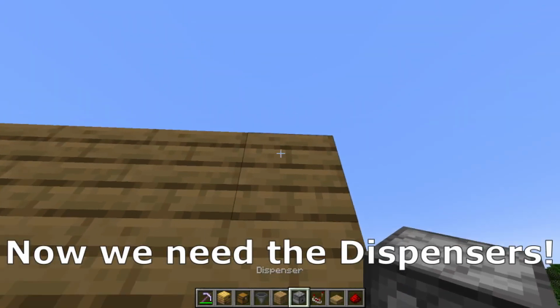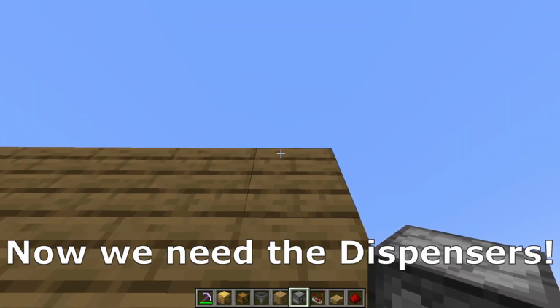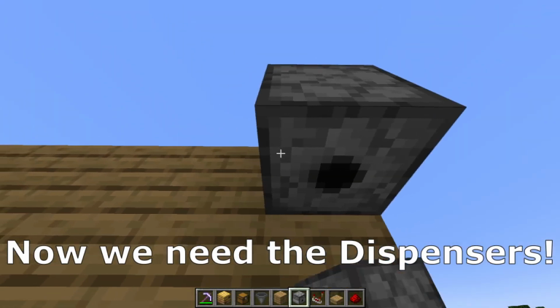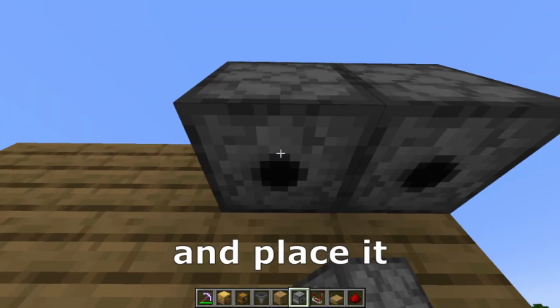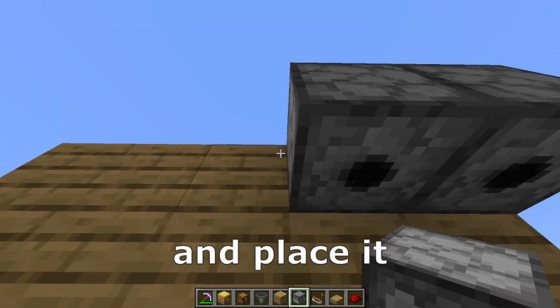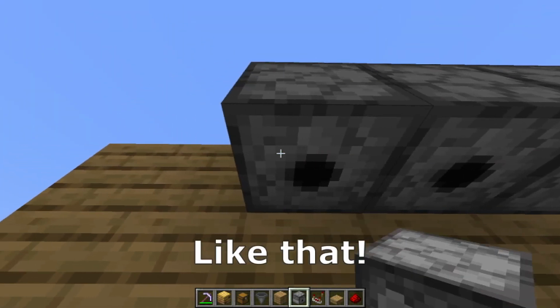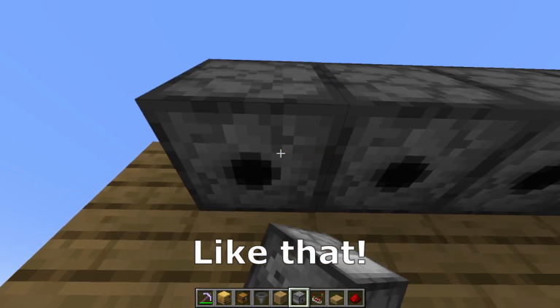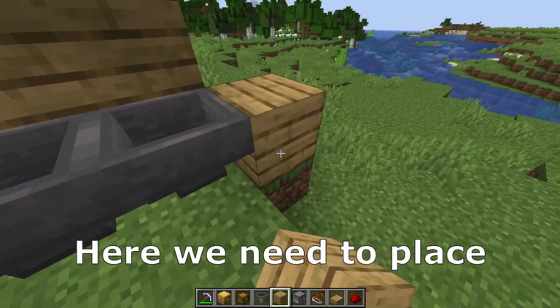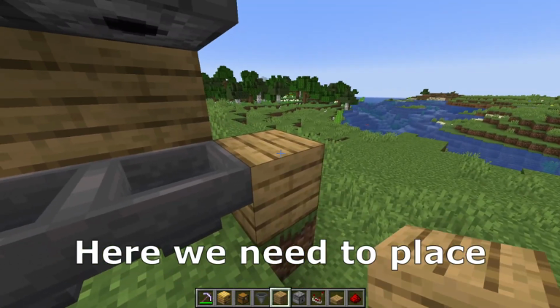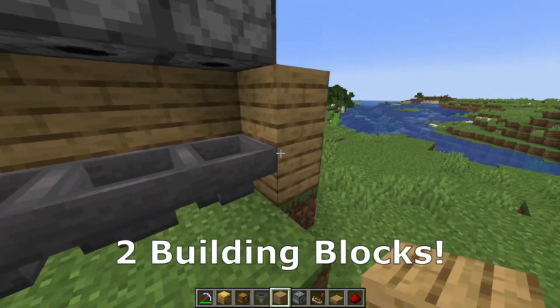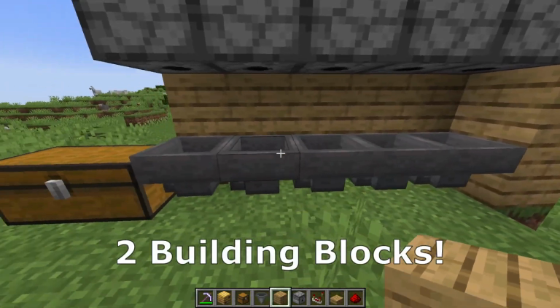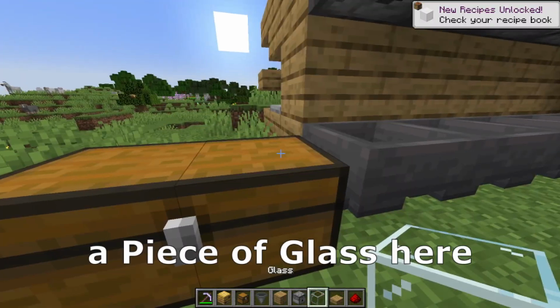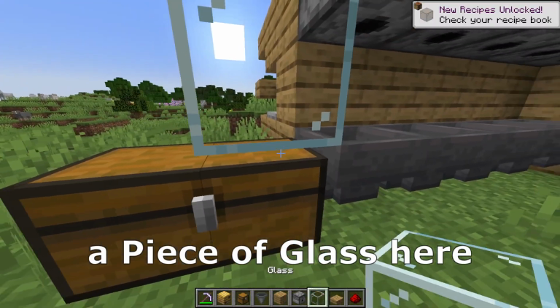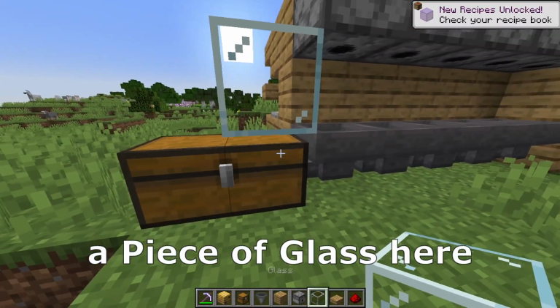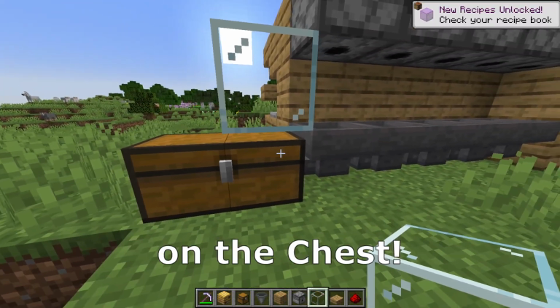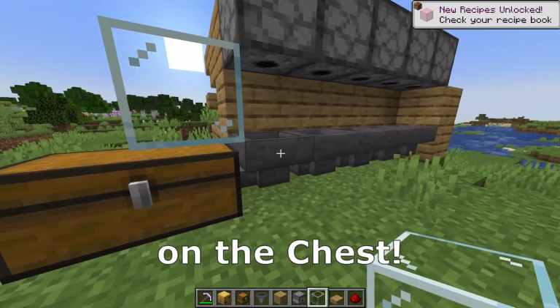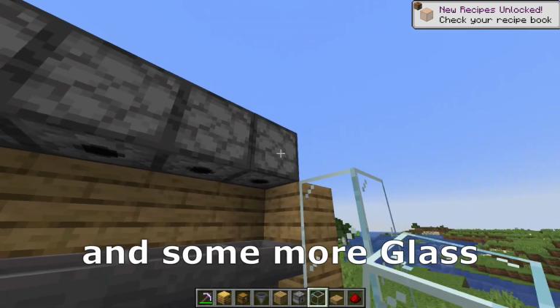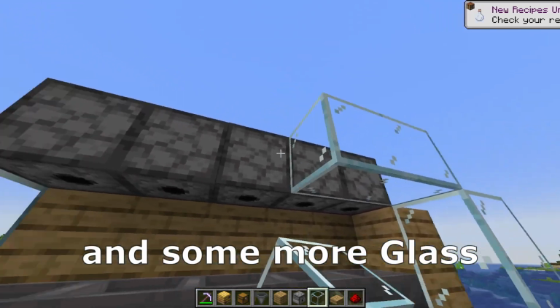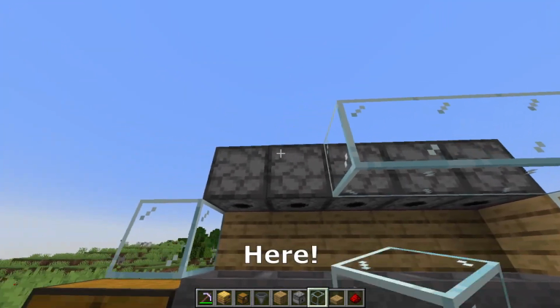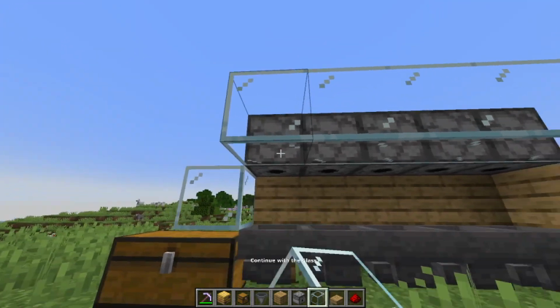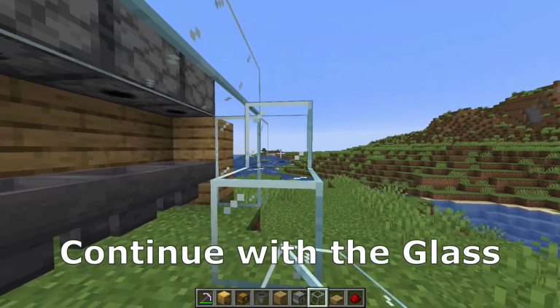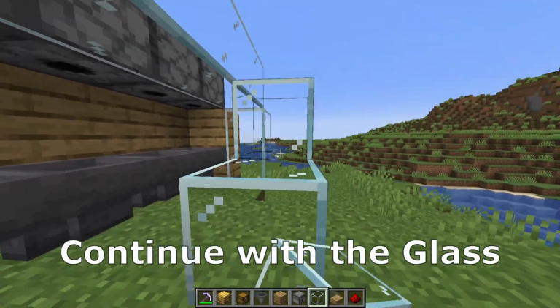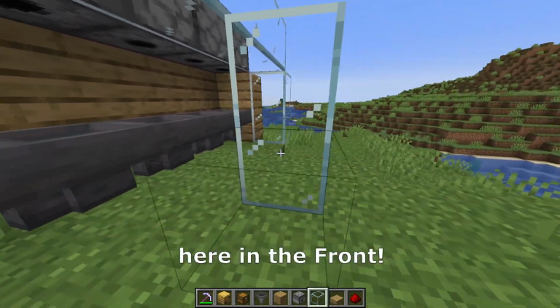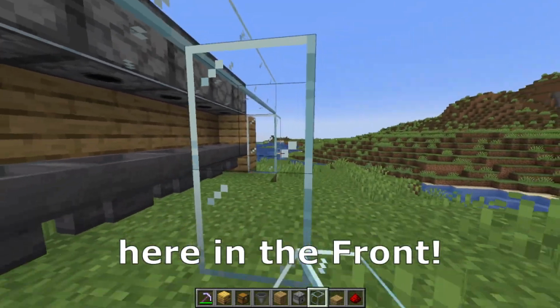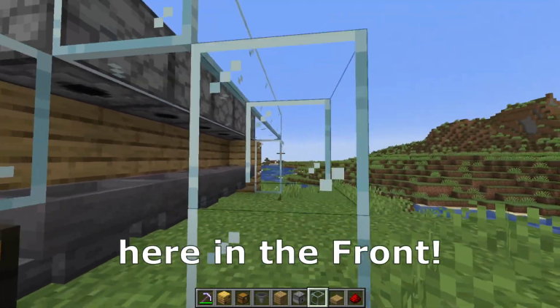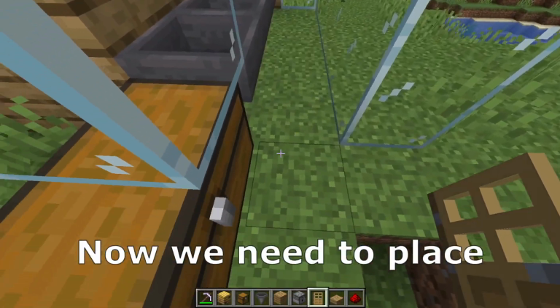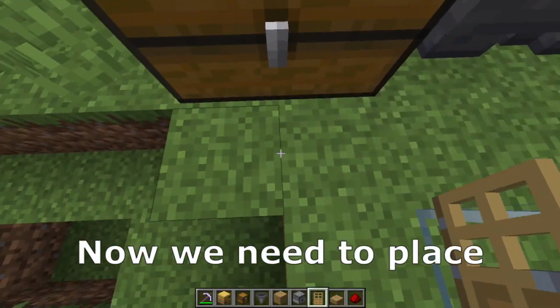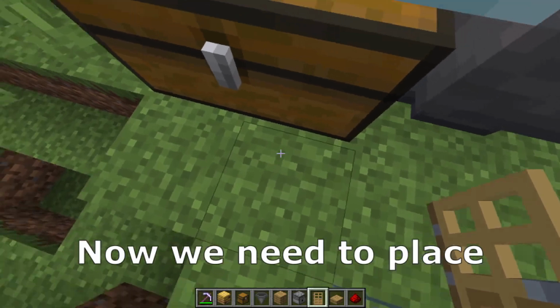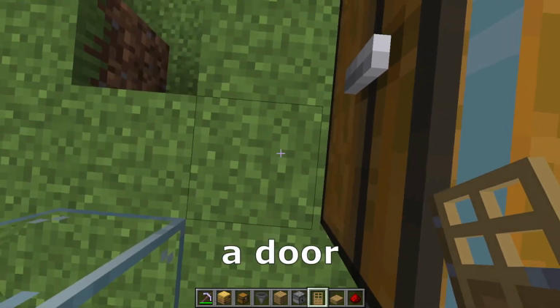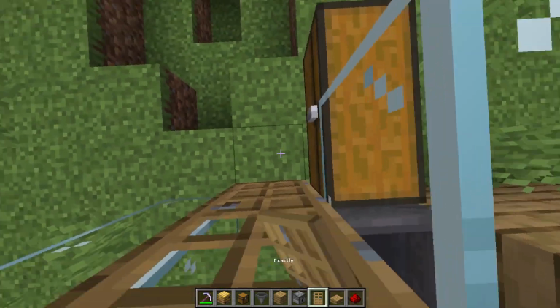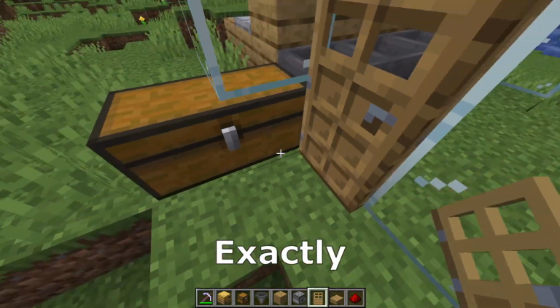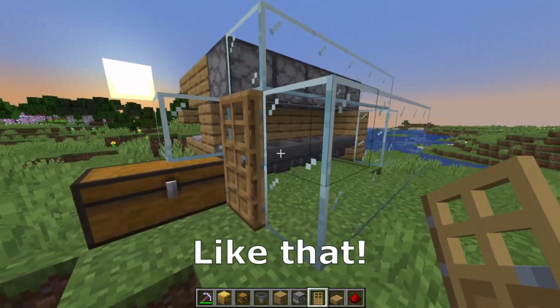Now we need the dispensers and place them like that. Here we need to place 2 building blocks, a piece of glass here on the chest and some more glass here. Continue with the glass here in the front. Now we need to place a door exactly like that.